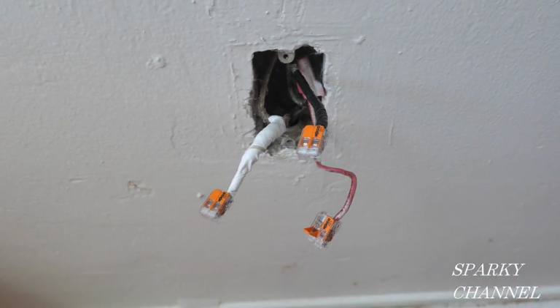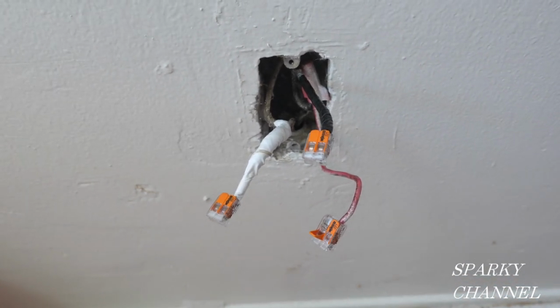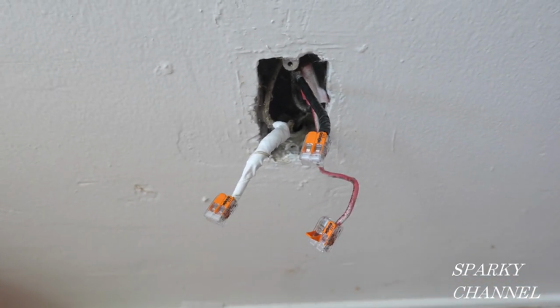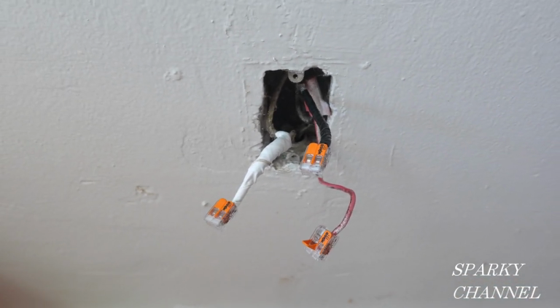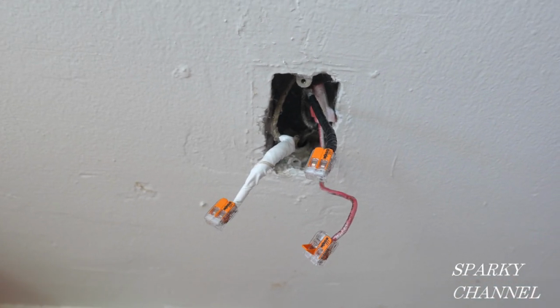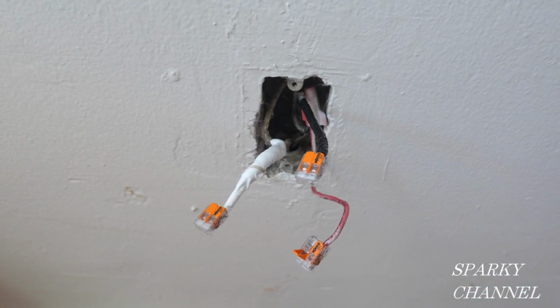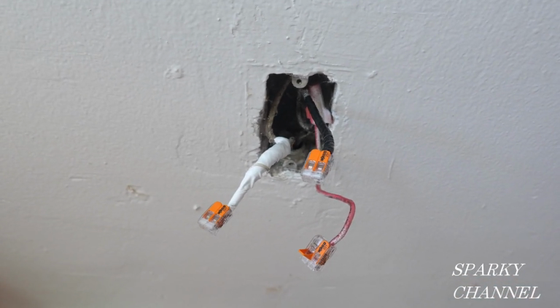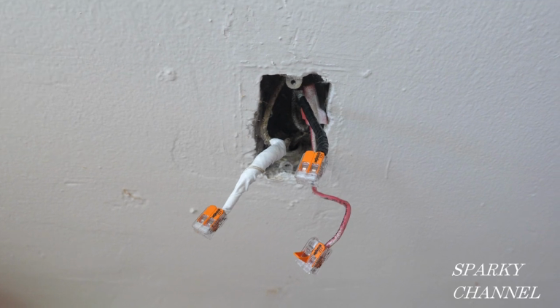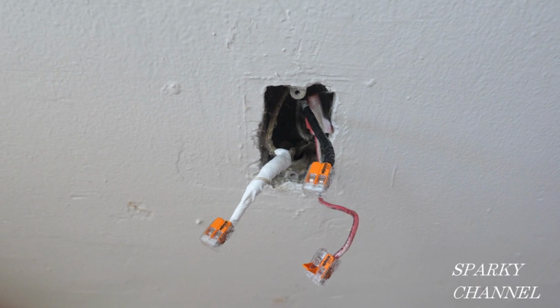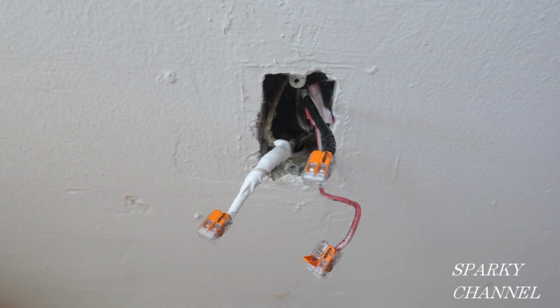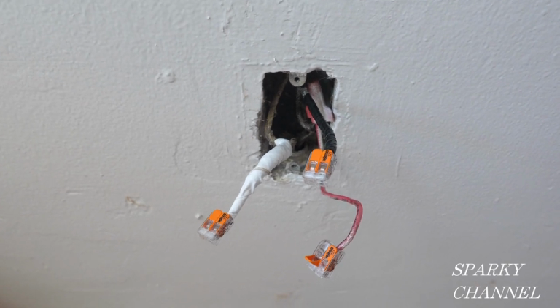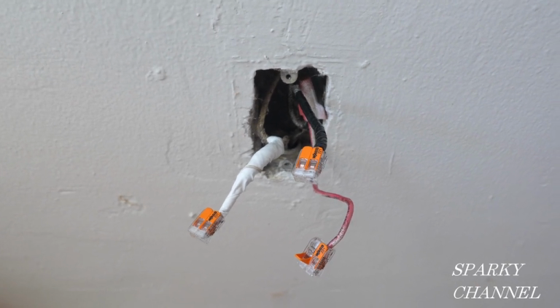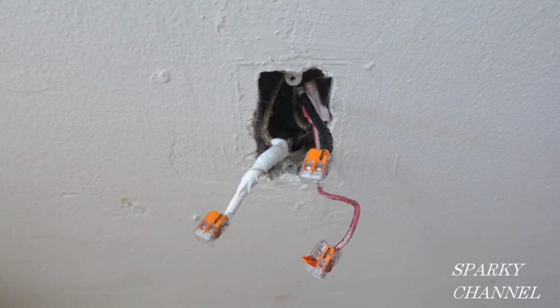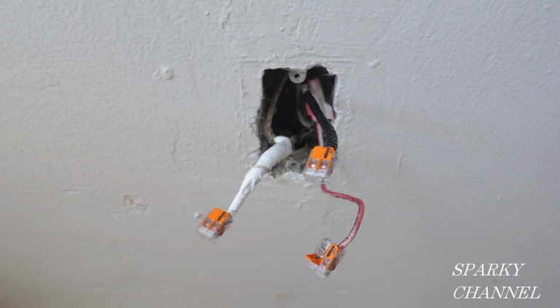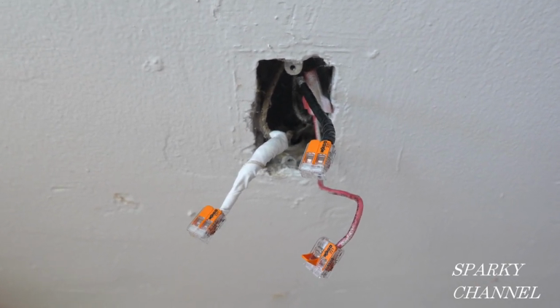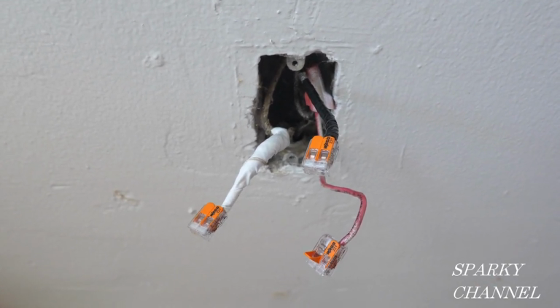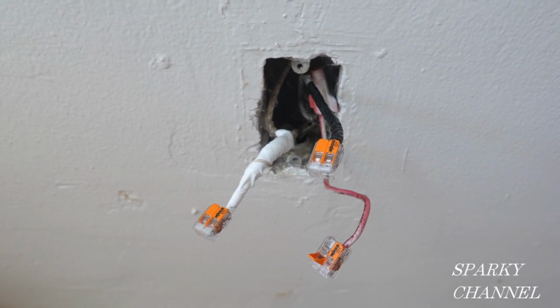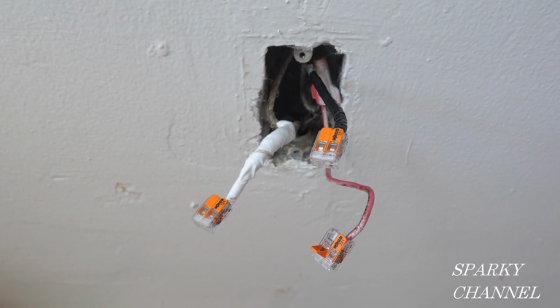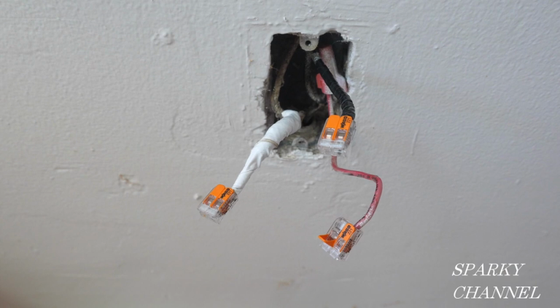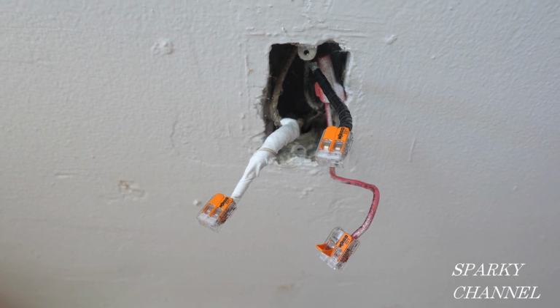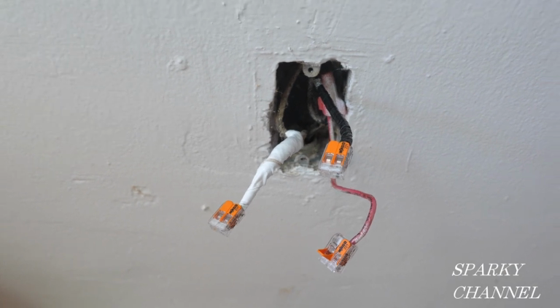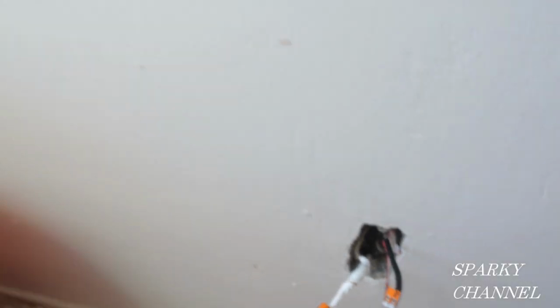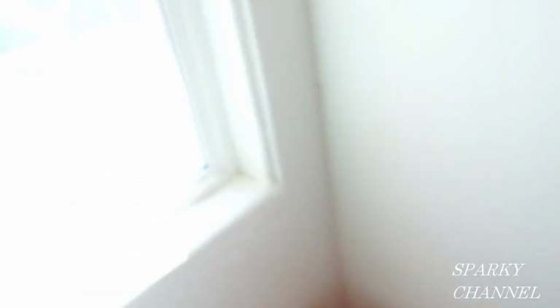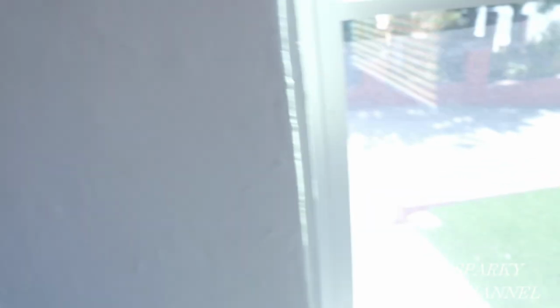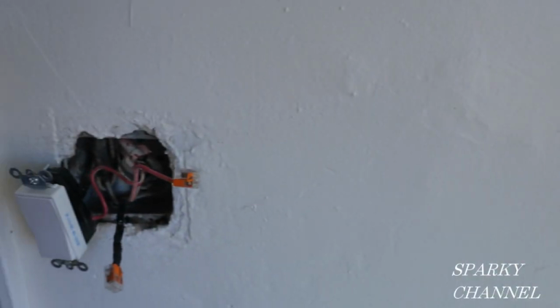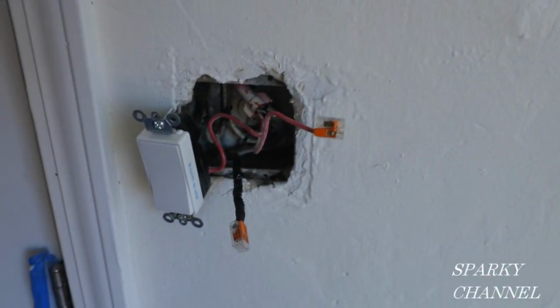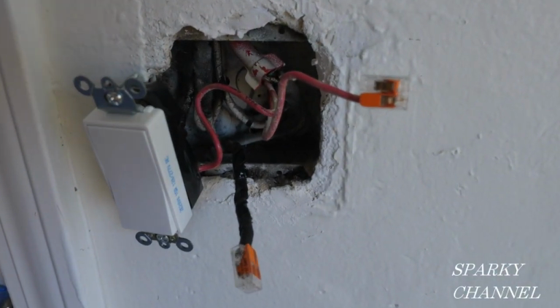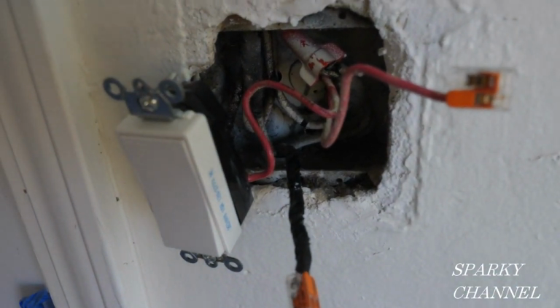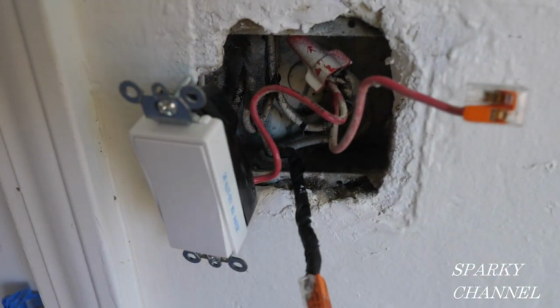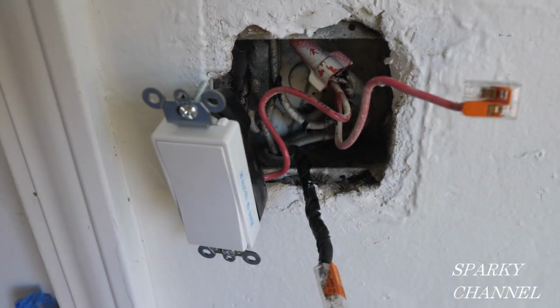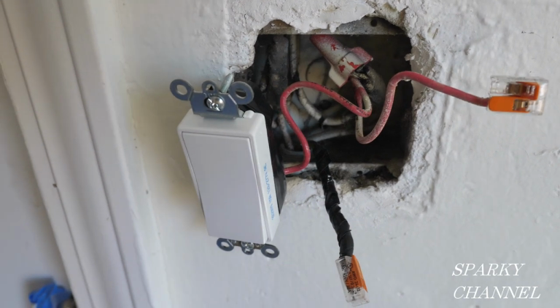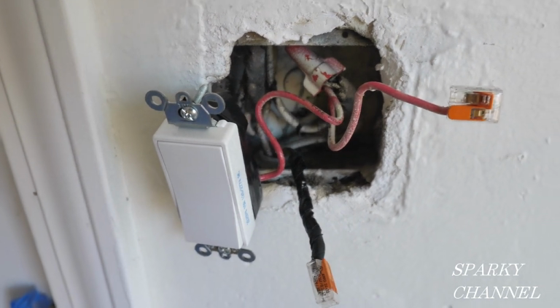We call that a half hot receptacle. The top part will be hot all the time and the lower part will be hot when the new switch that I install here is turned on.